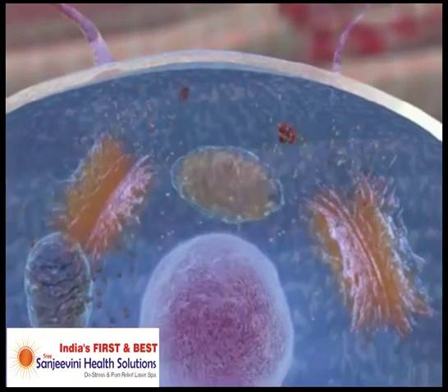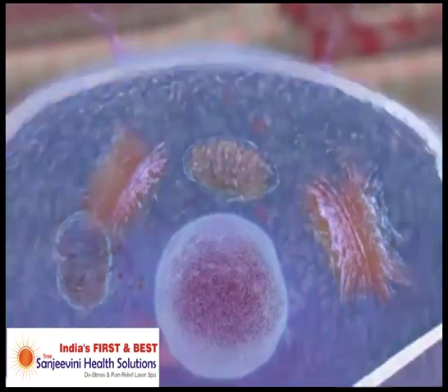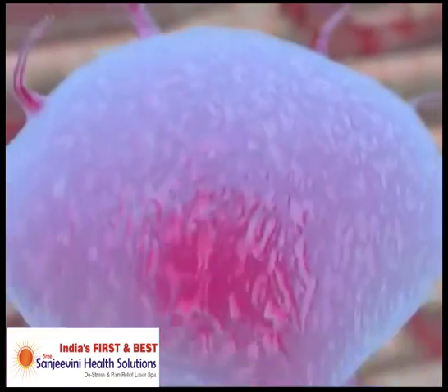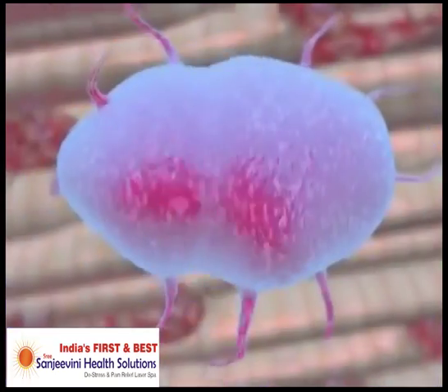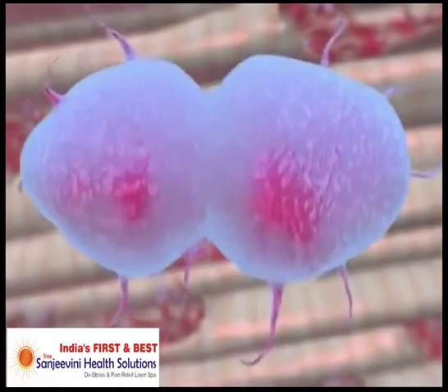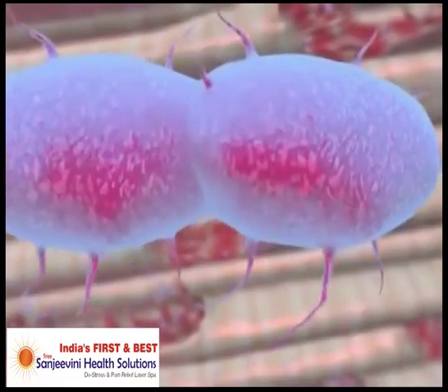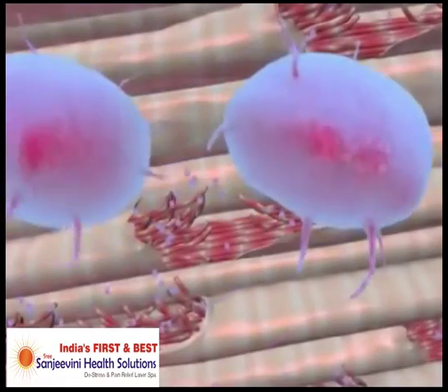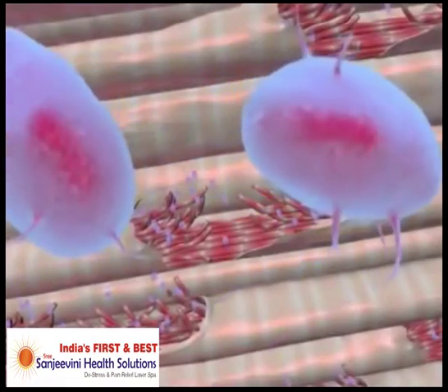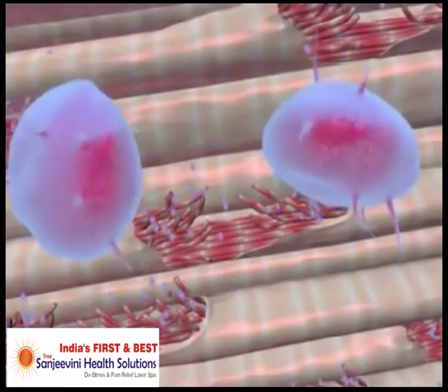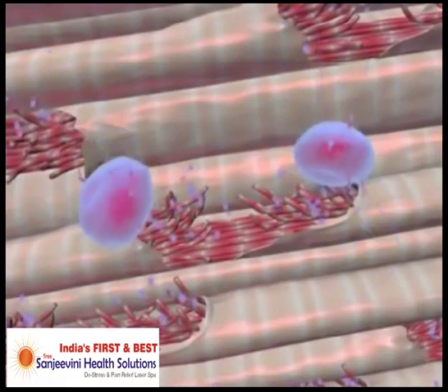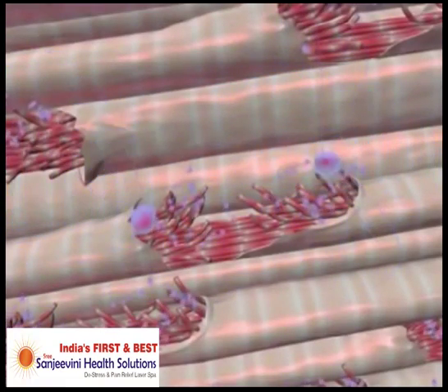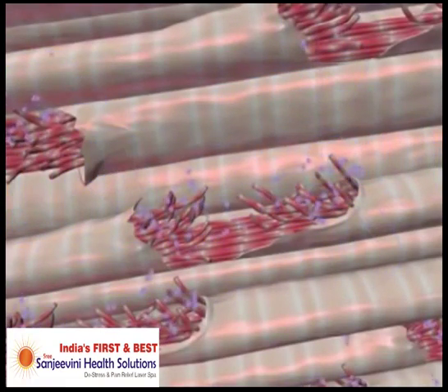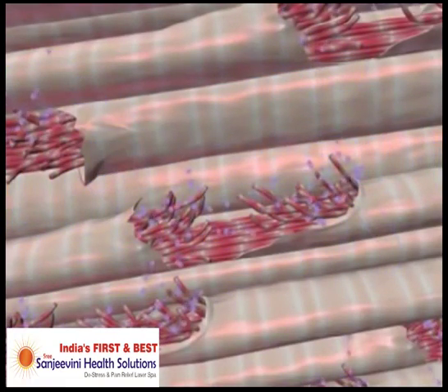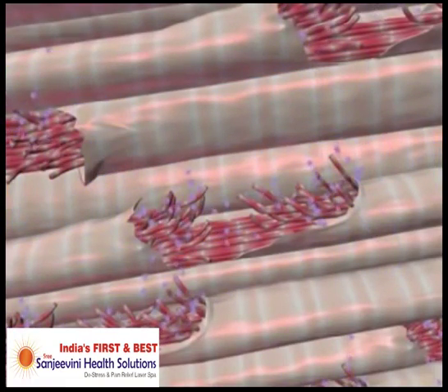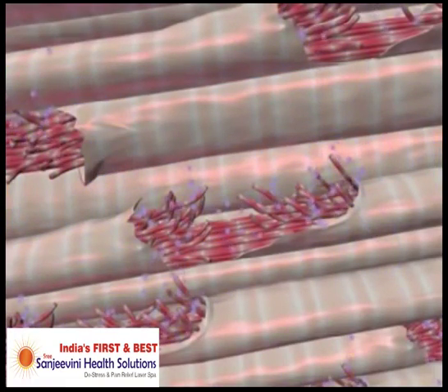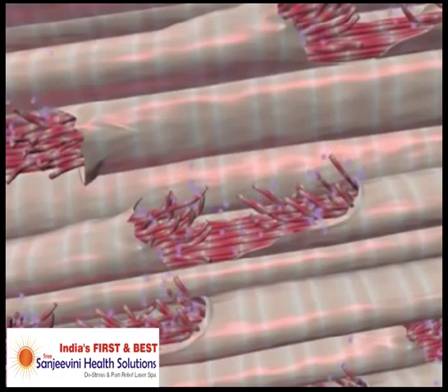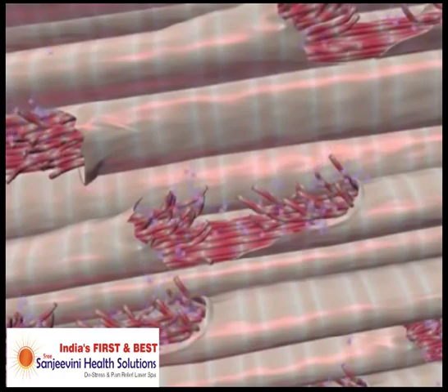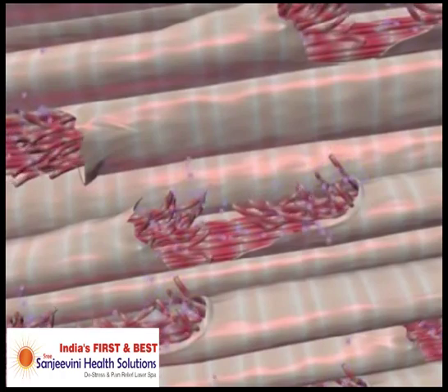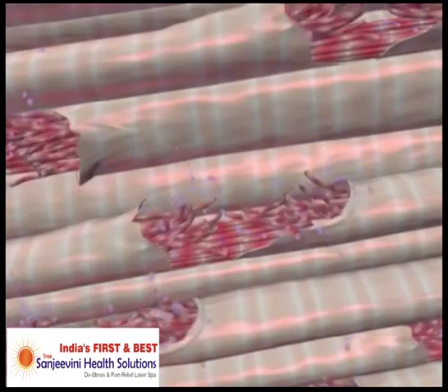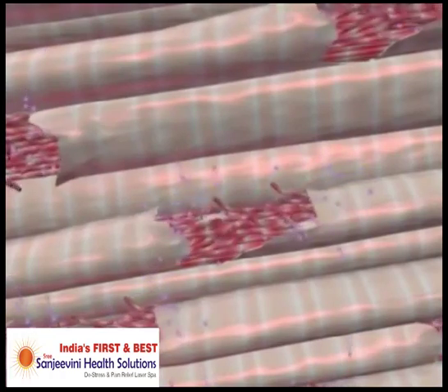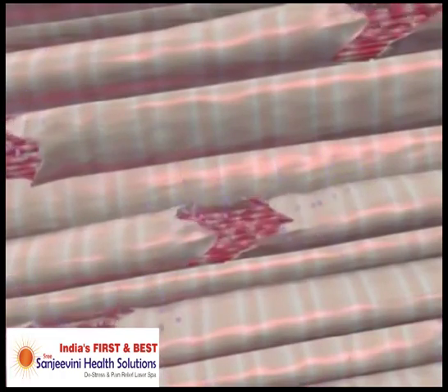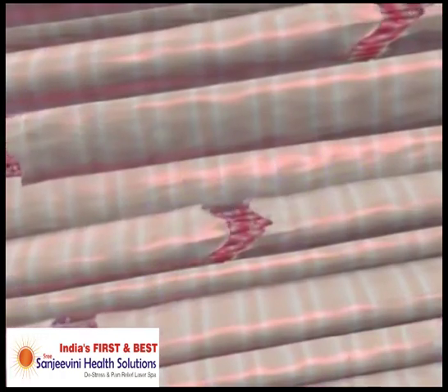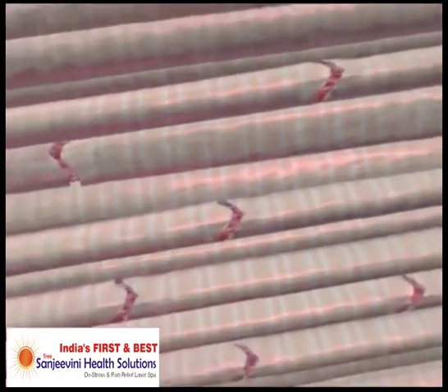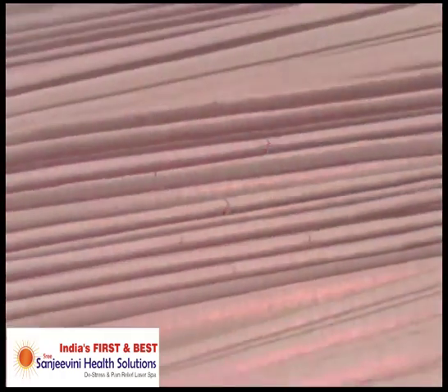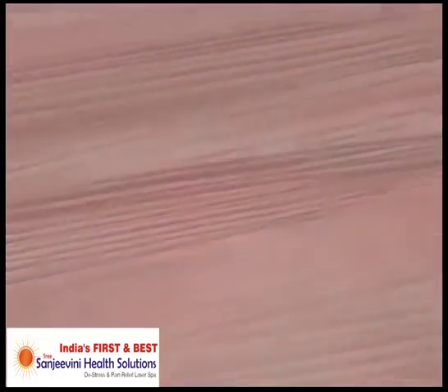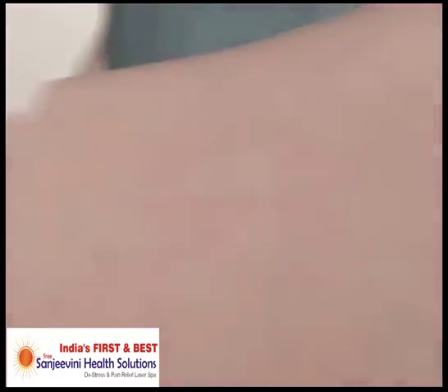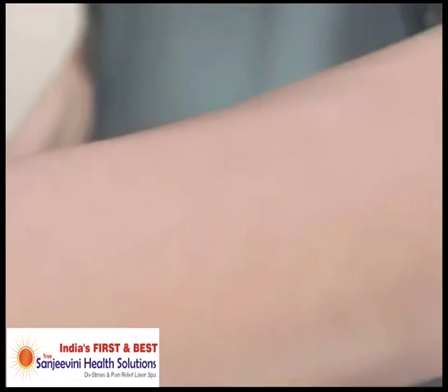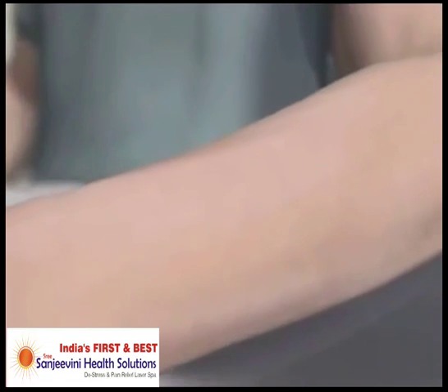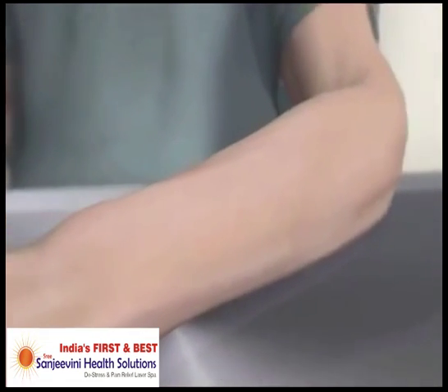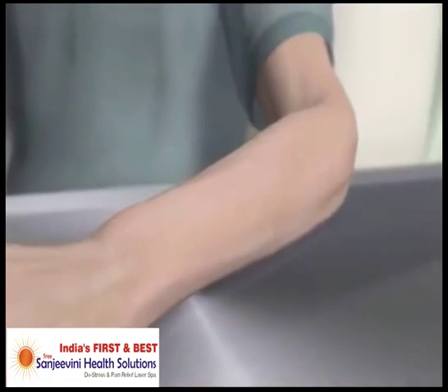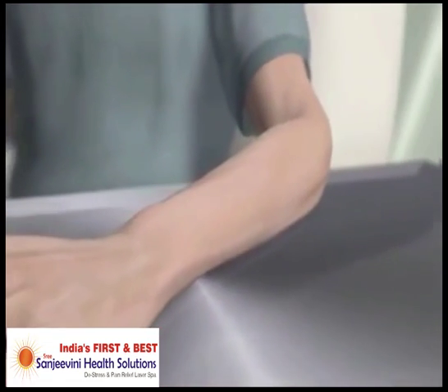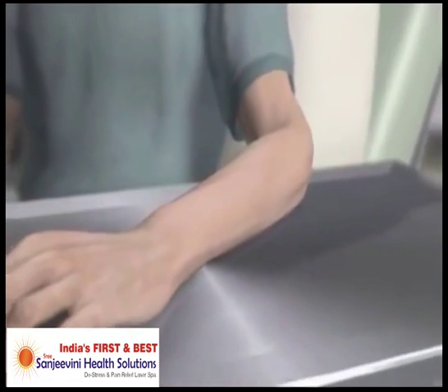When the cell has produced enough ATP to perform cell division, it can start to participate in the healing process. Energized cells will build upon one another, rebuilding the damaged area and healing the patient's condition on a cellular level.